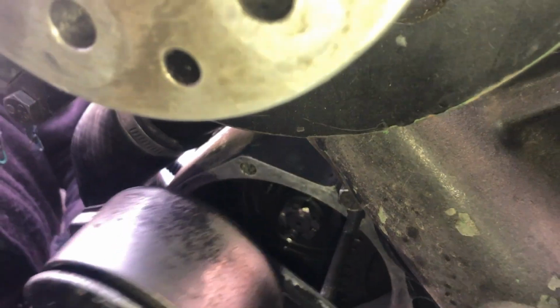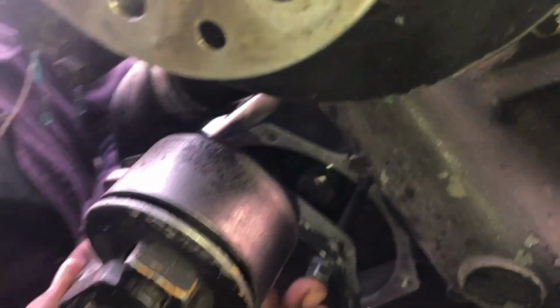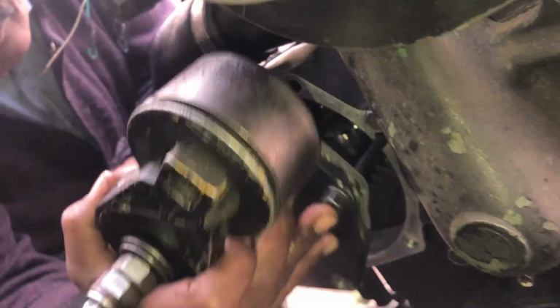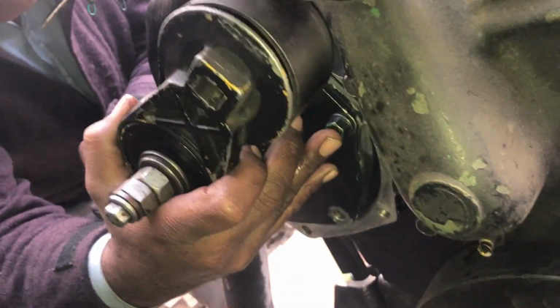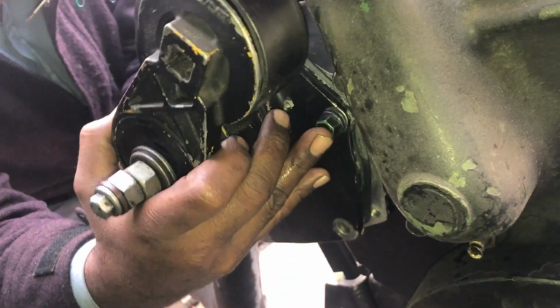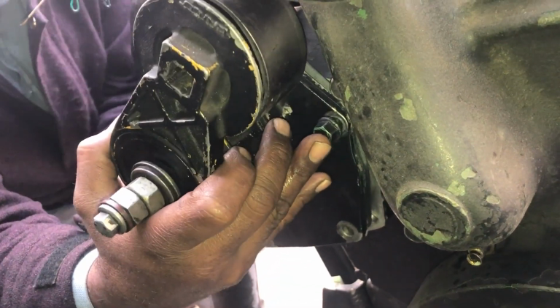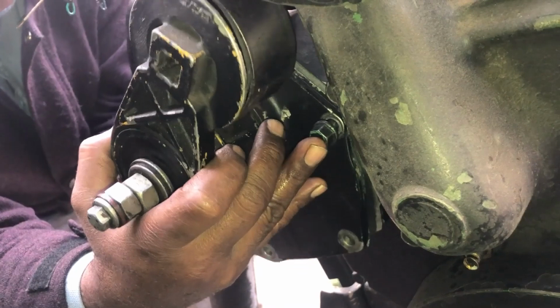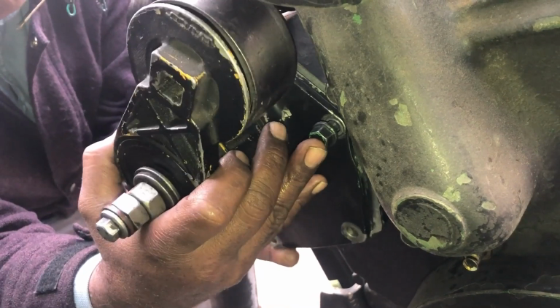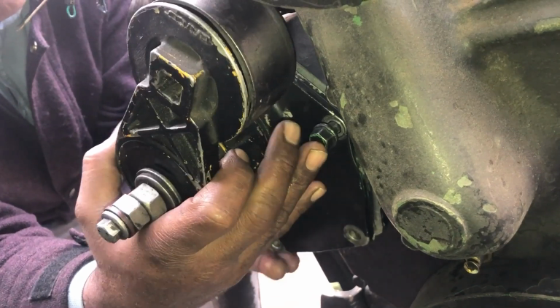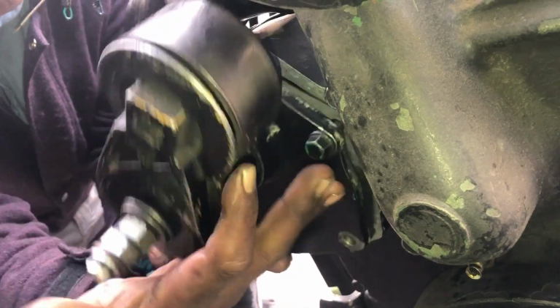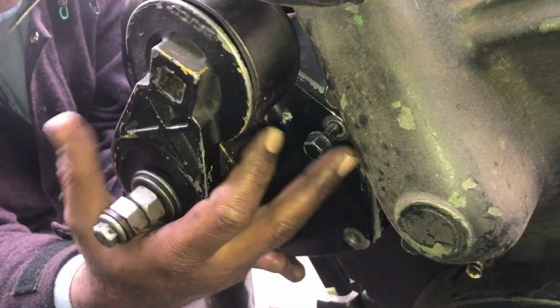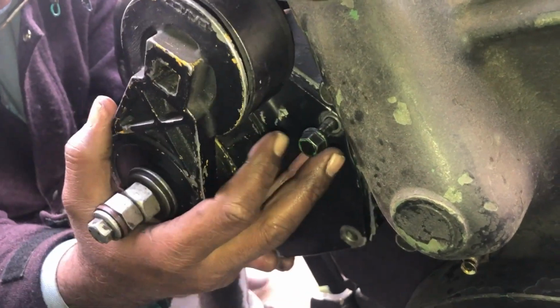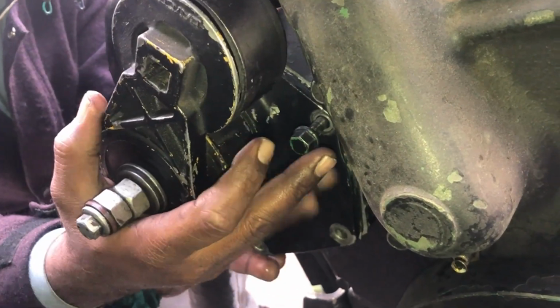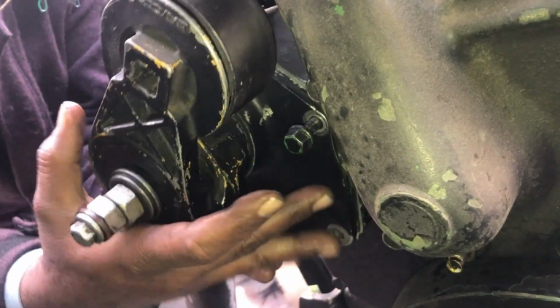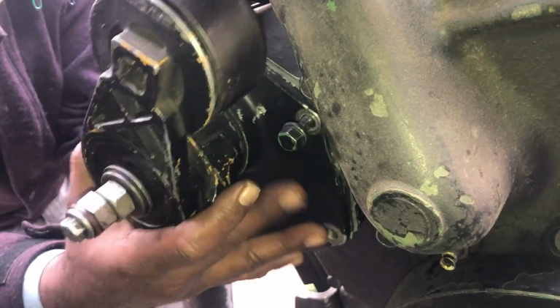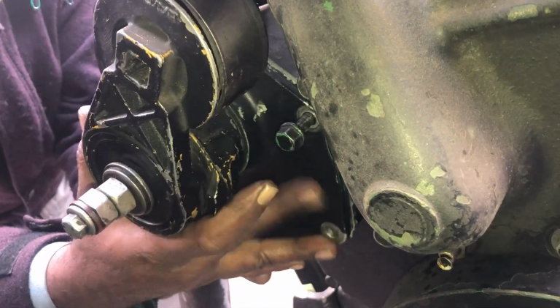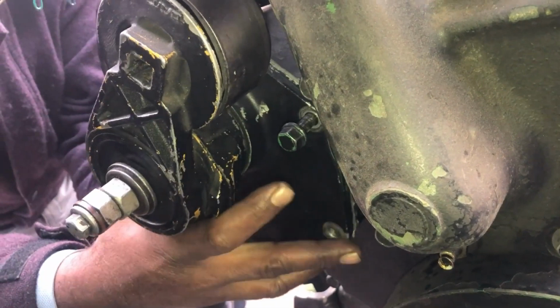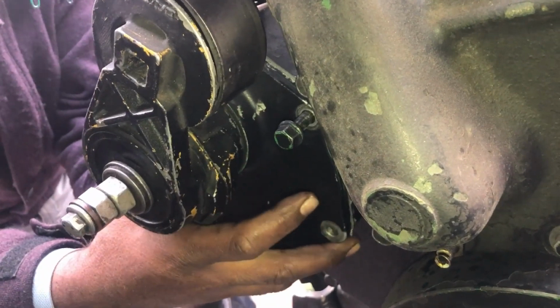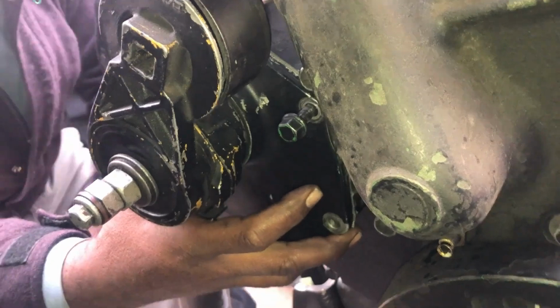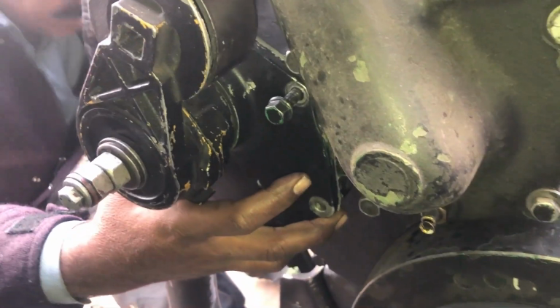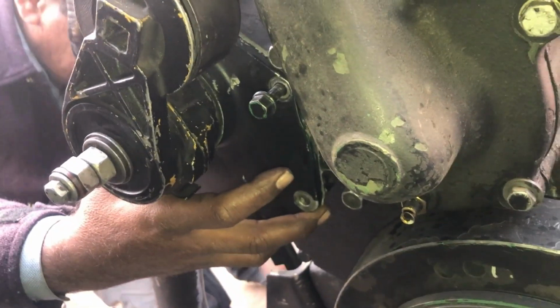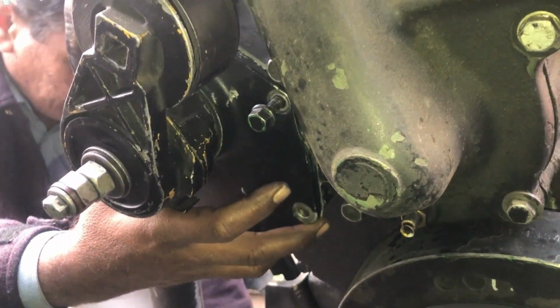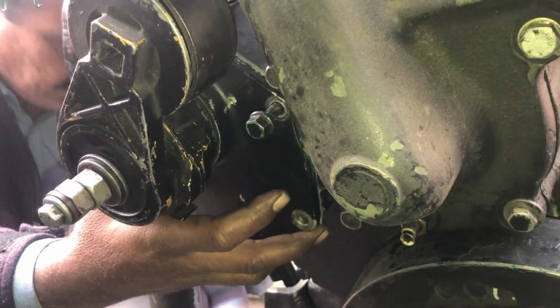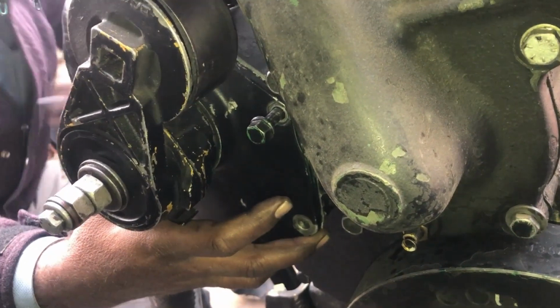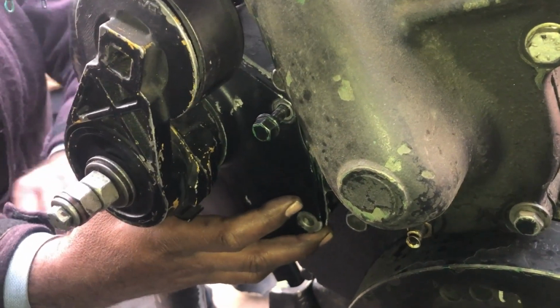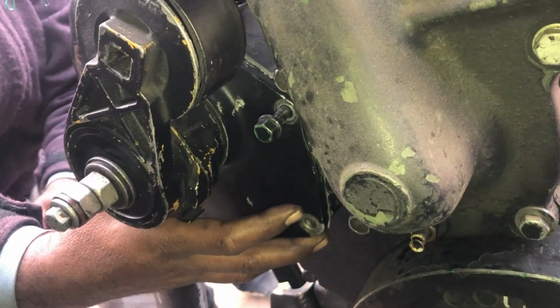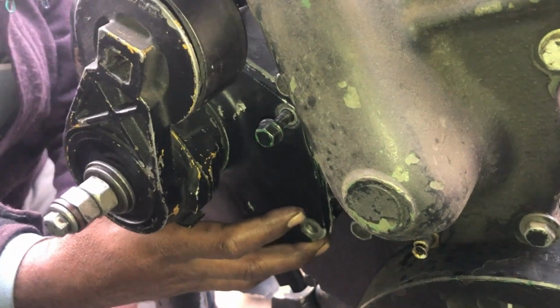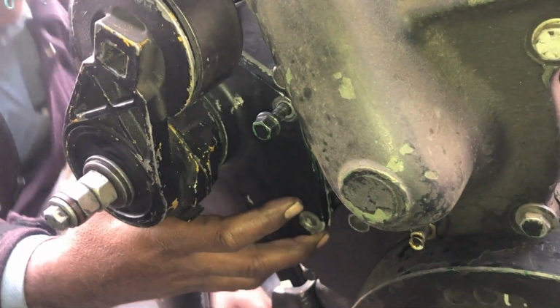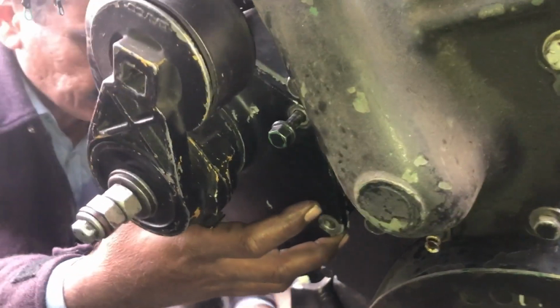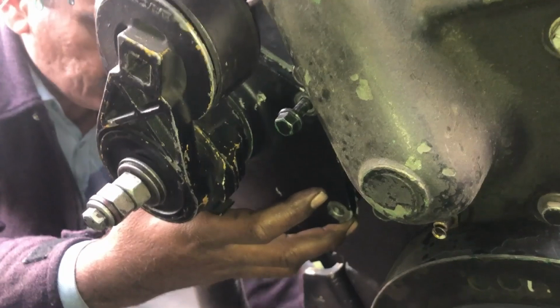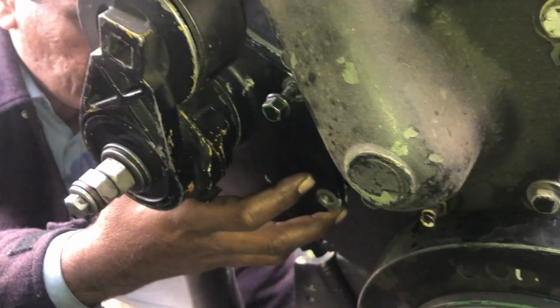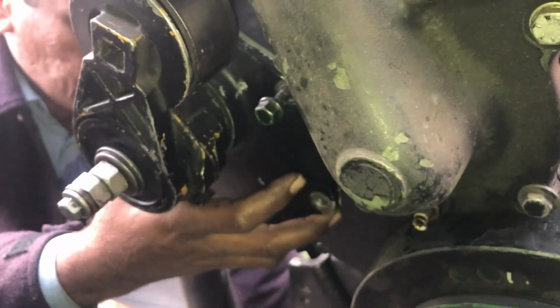After locking the front nut on the fuel pump, install the front cover of the fuel pump. This is the front cover on the fuel pump that we are installing.